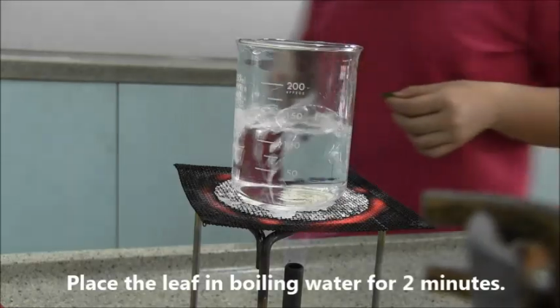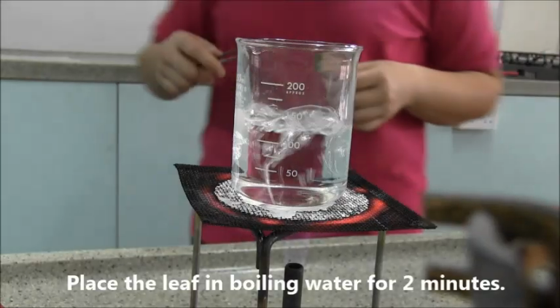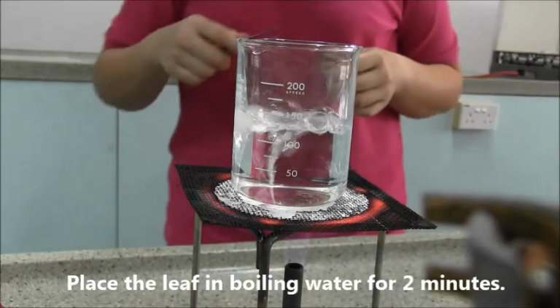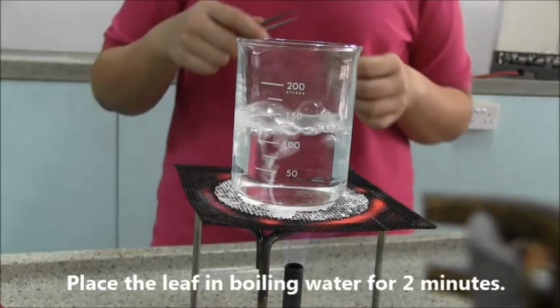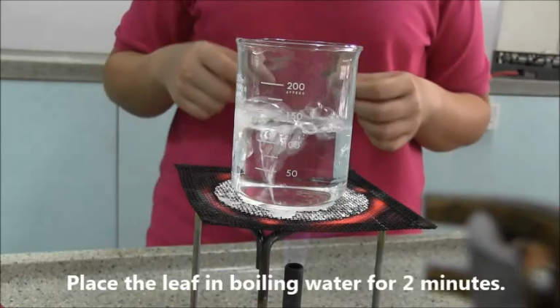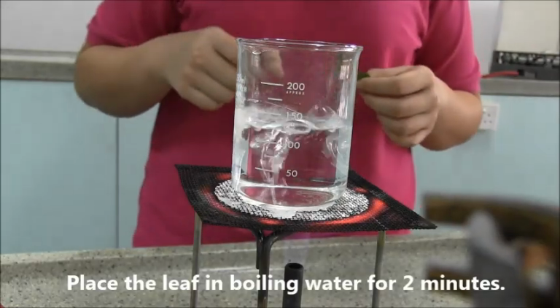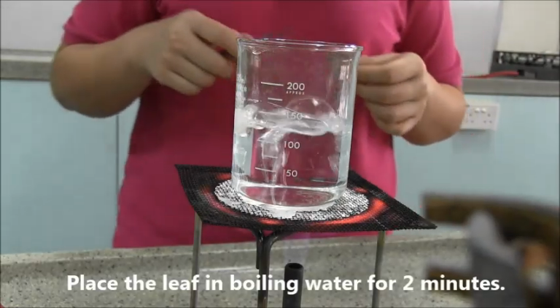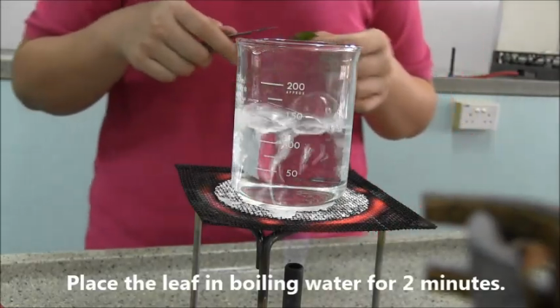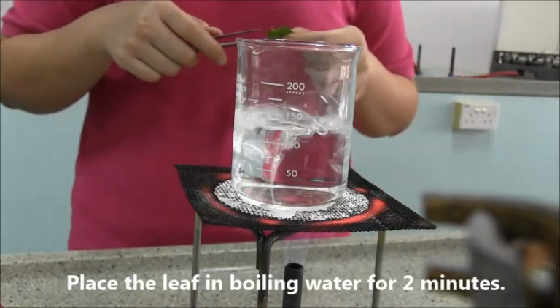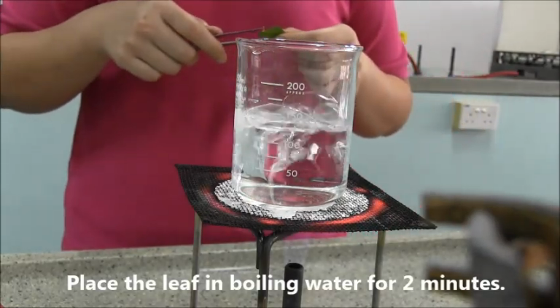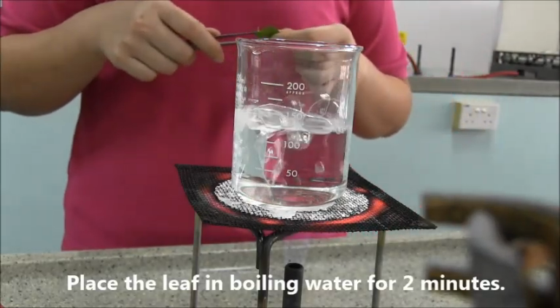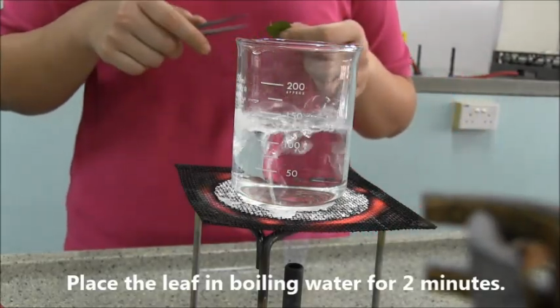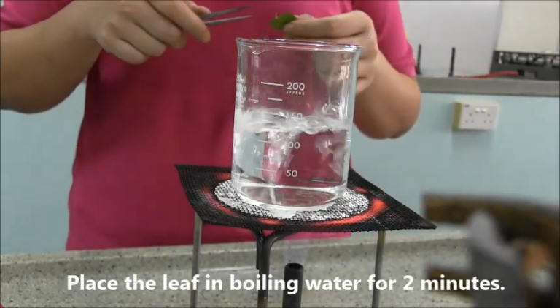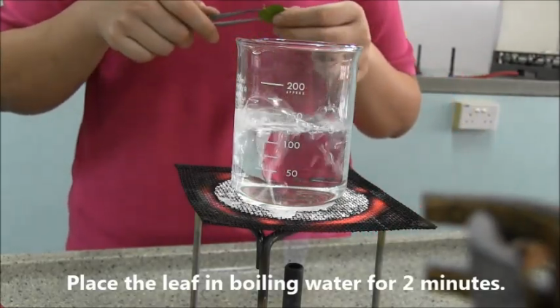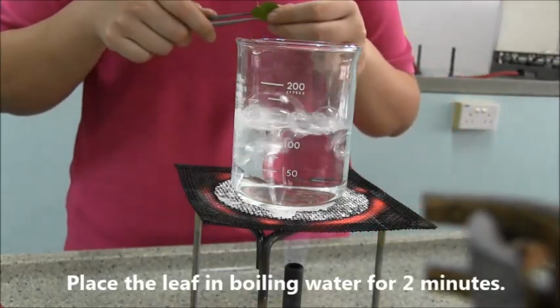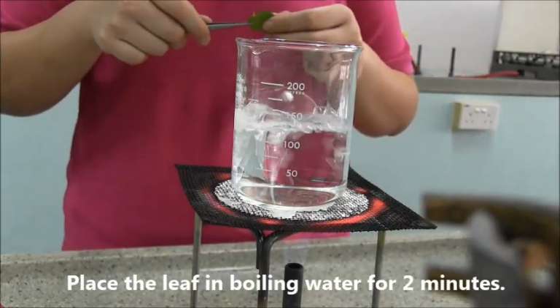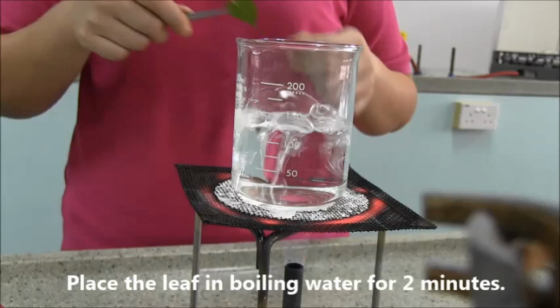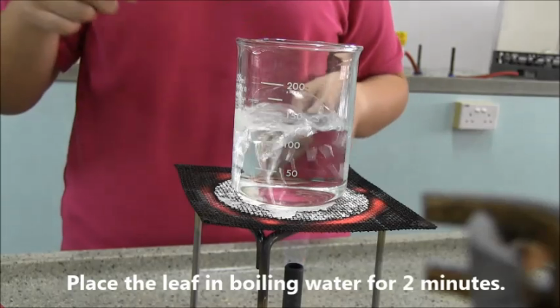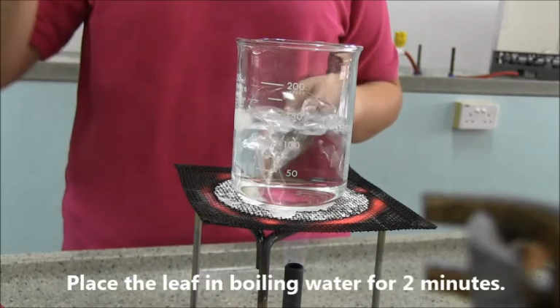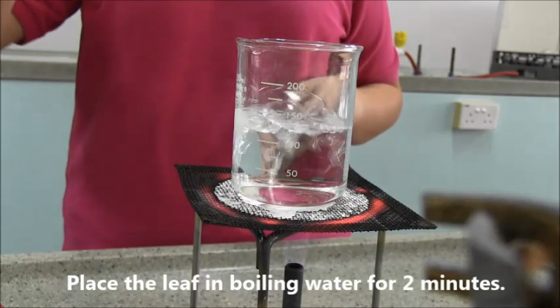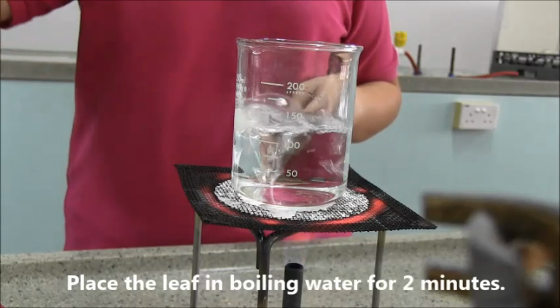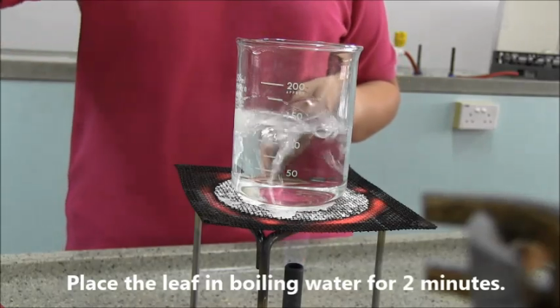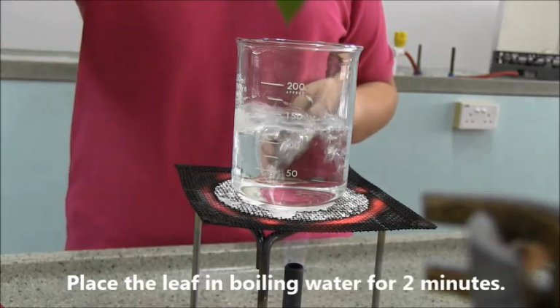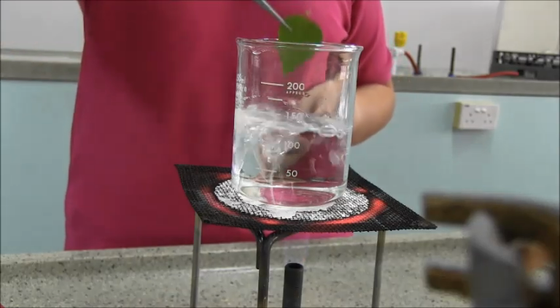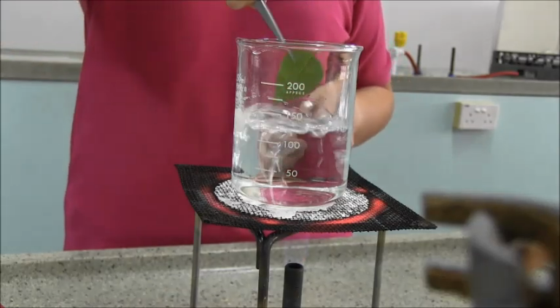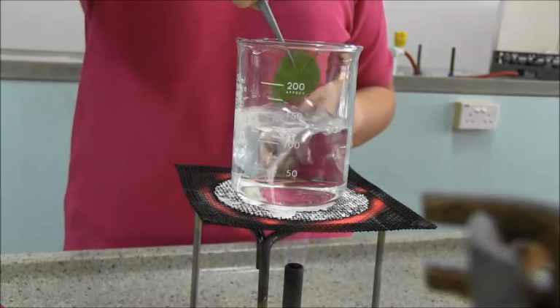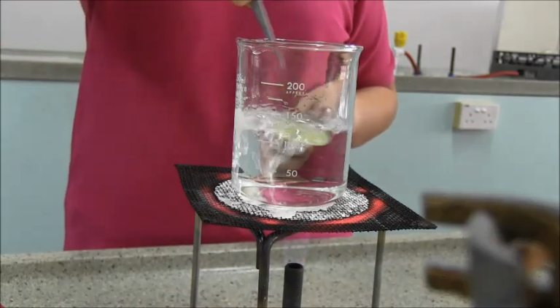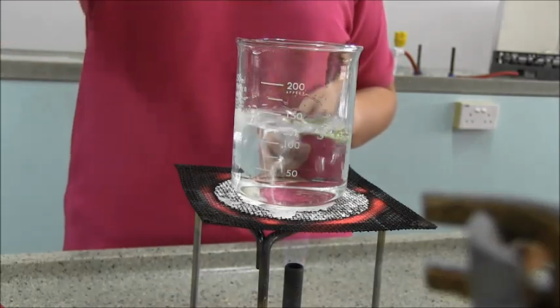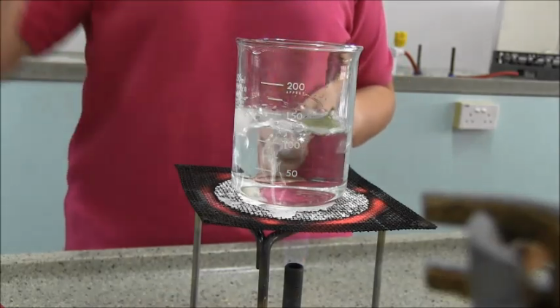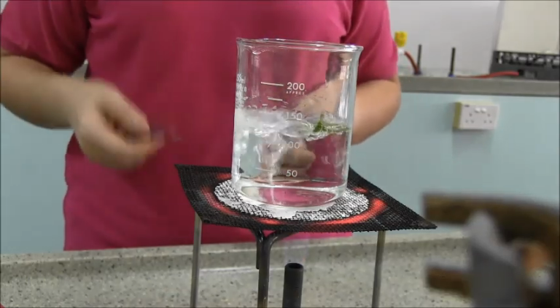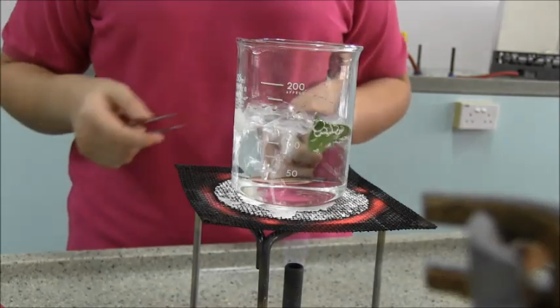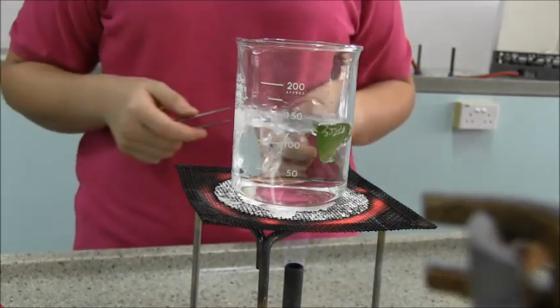Half fill a beaker with water and boil the water. Once the water has boiled, place a leaf into the boiling water for 2 minutes.